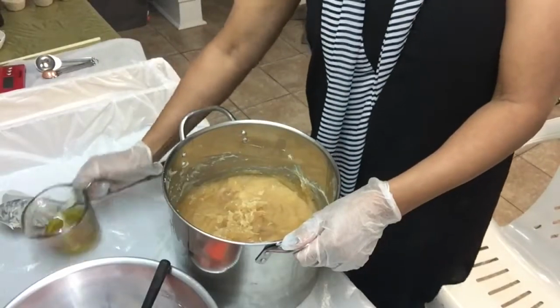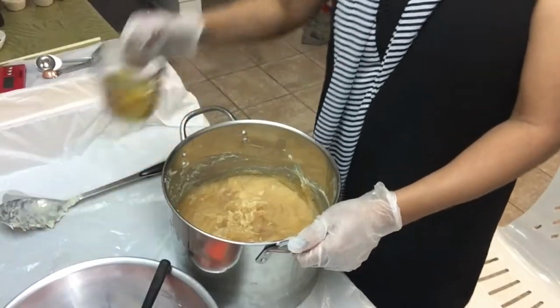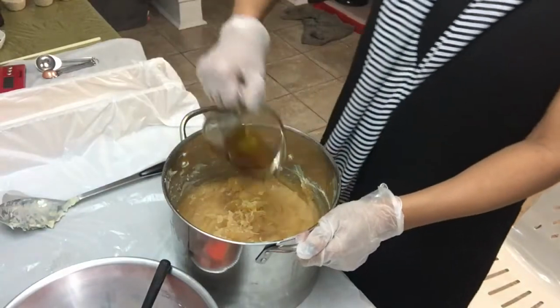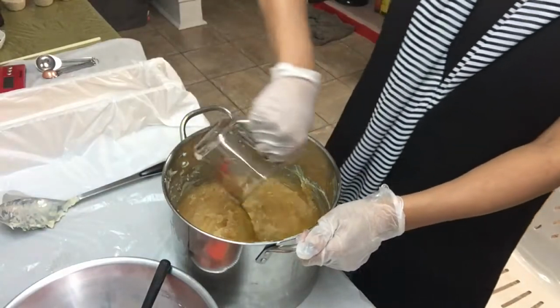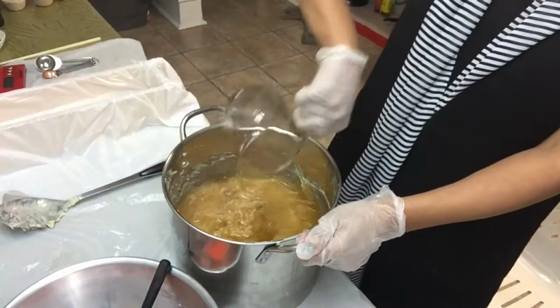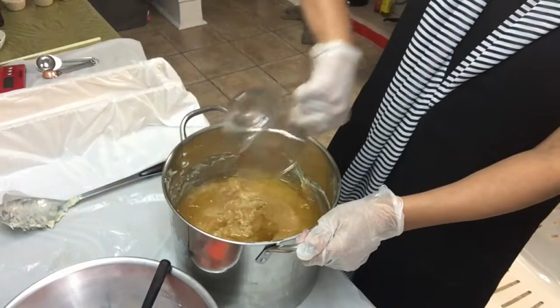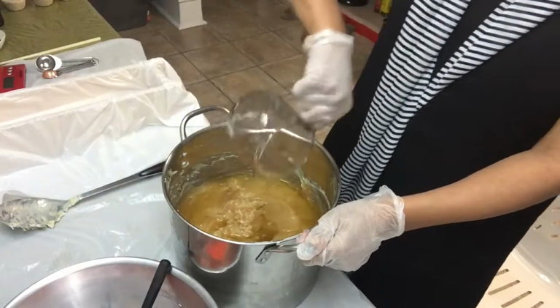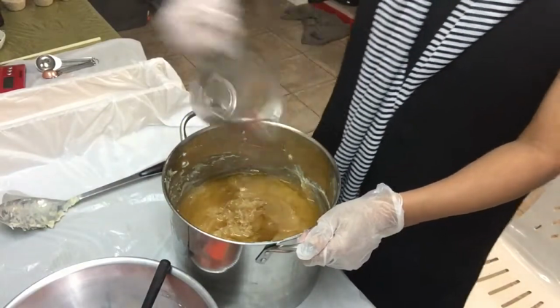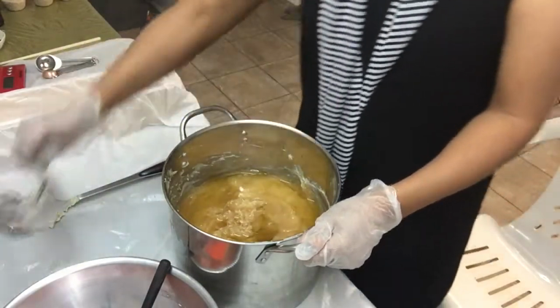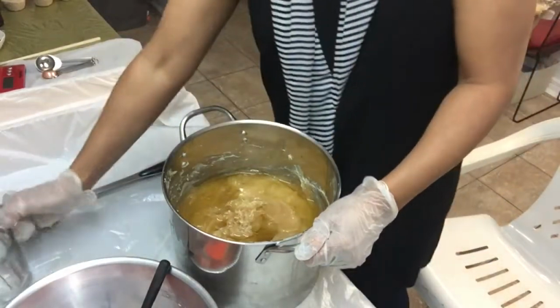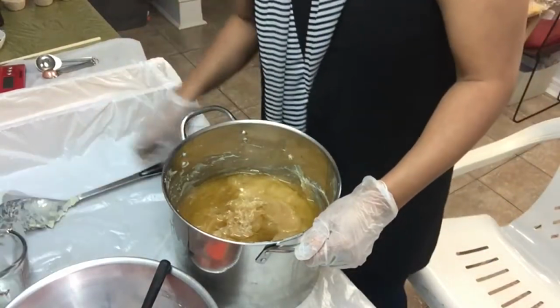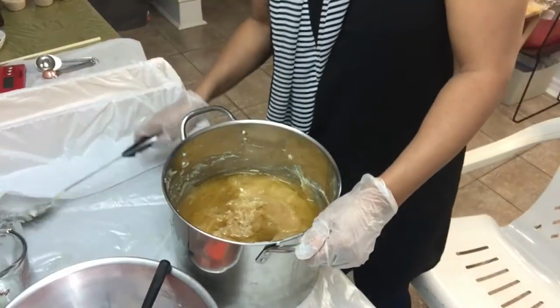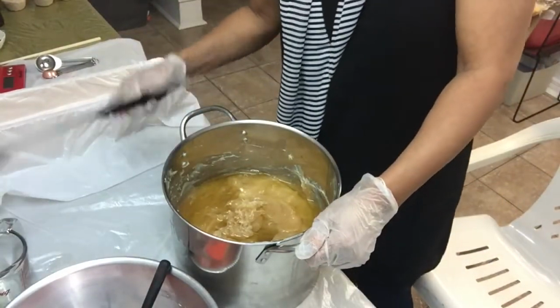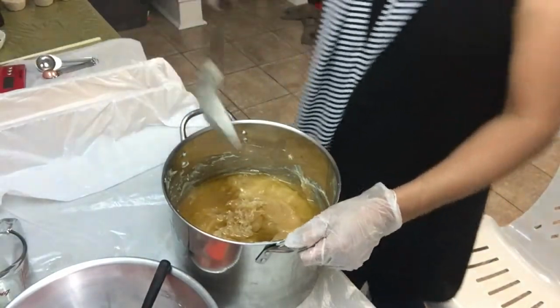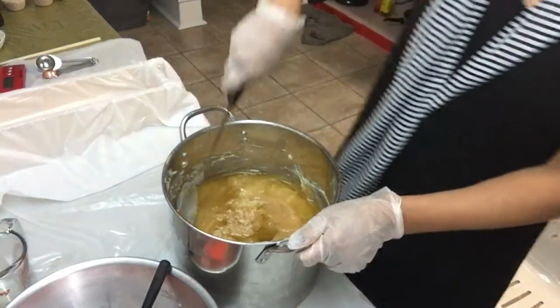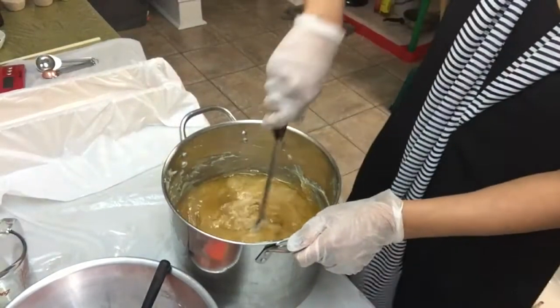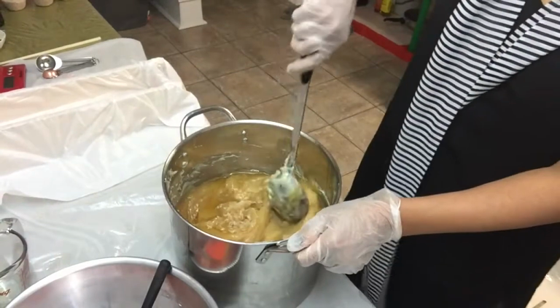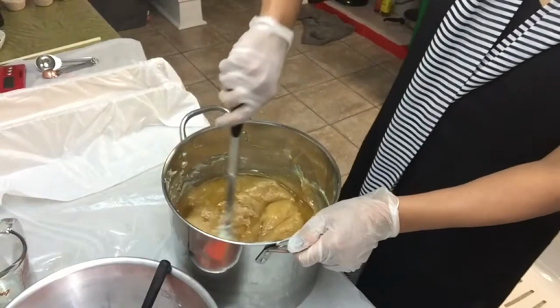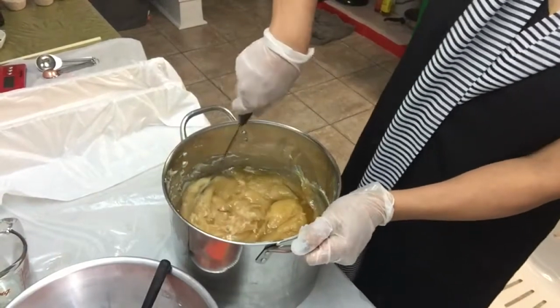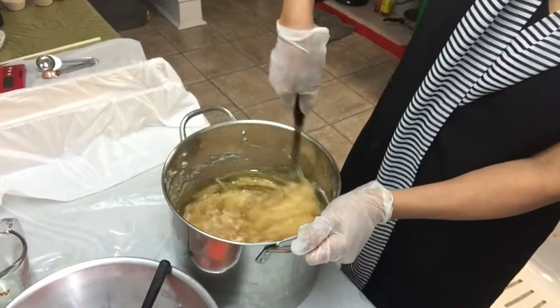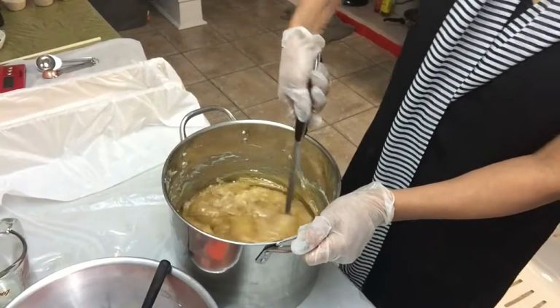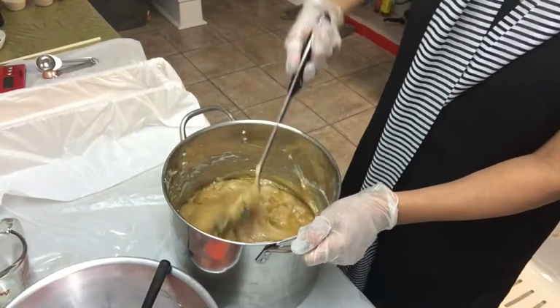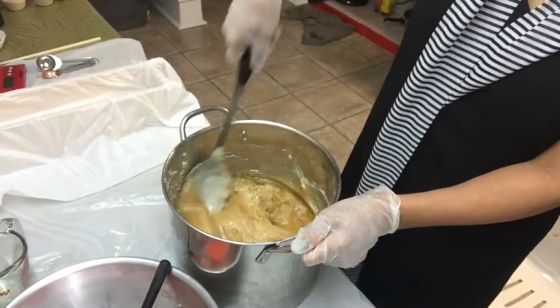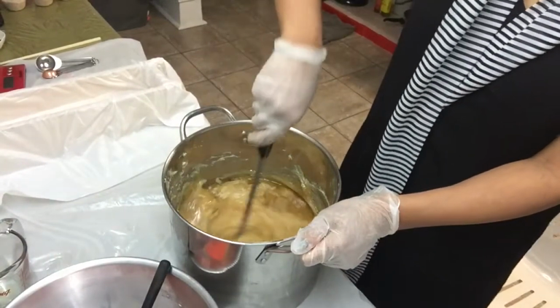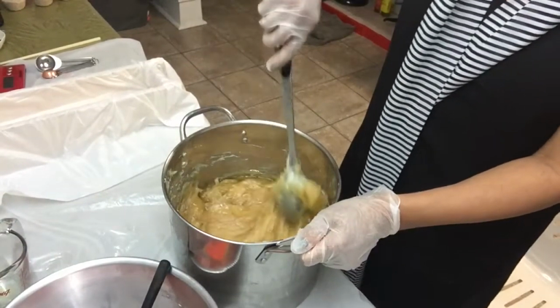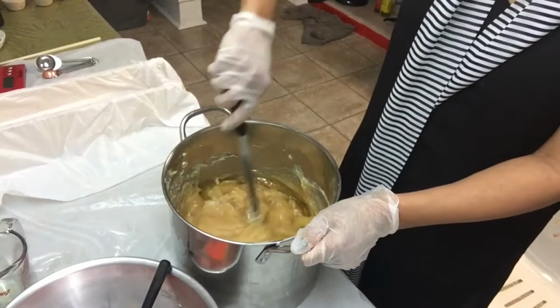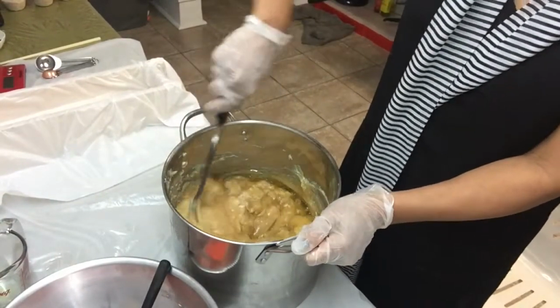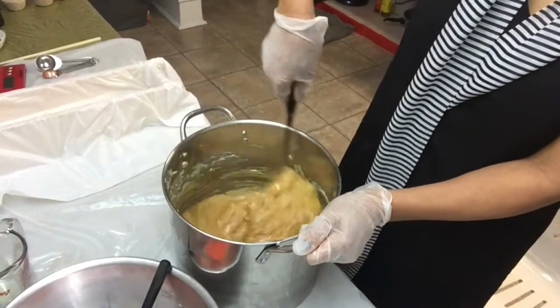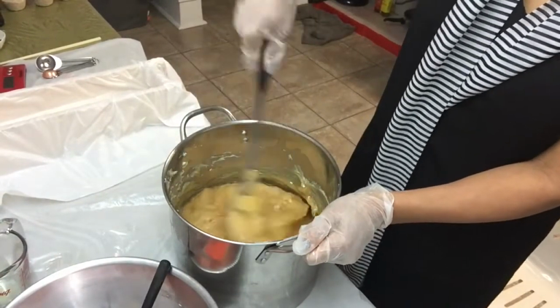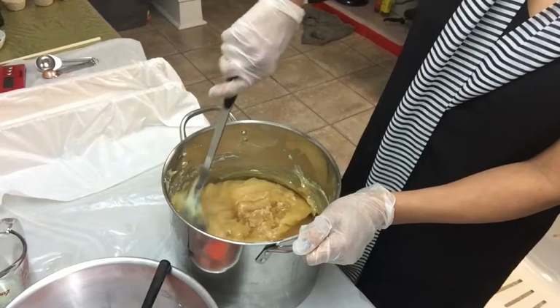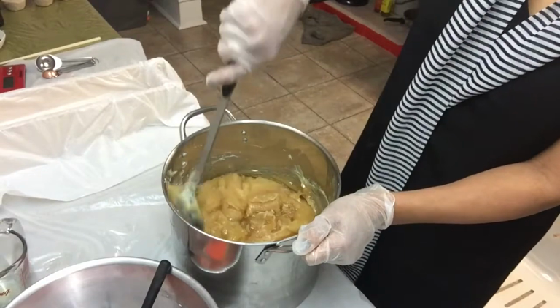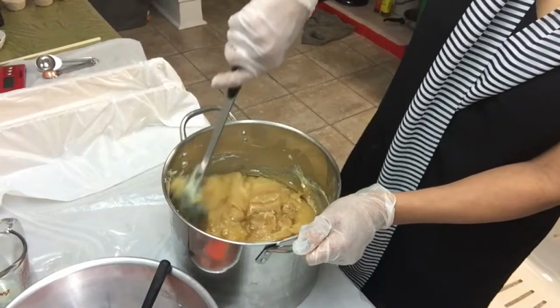I will now pour my scent and mix it until the soap absorbs the oil. Stir, stir, stir, stir, and stir.